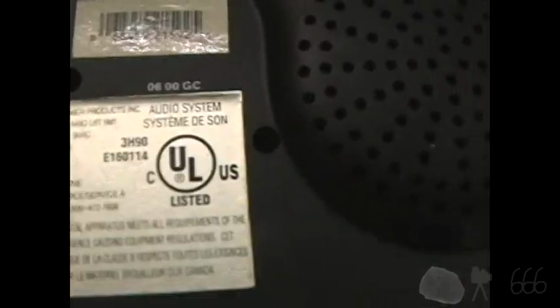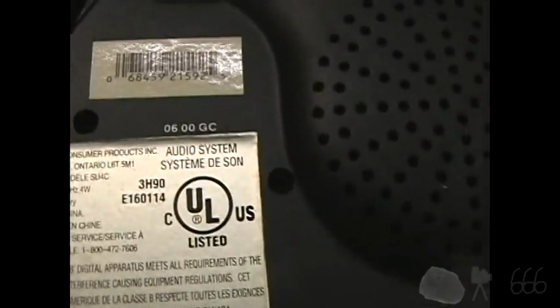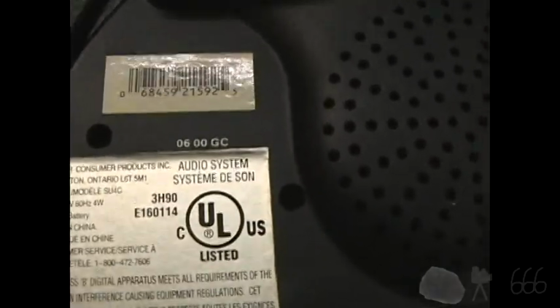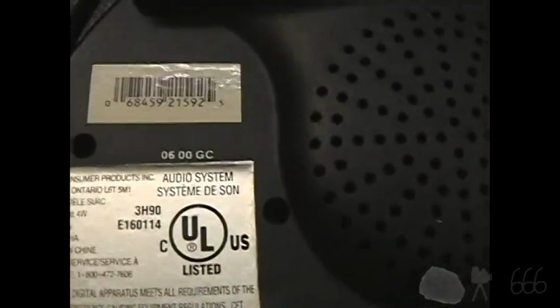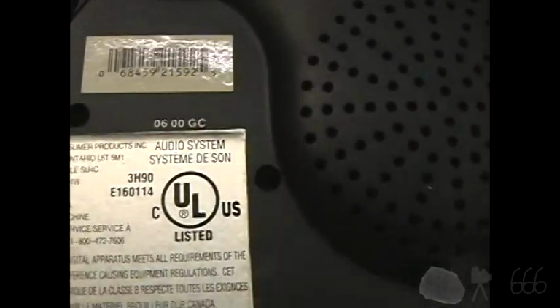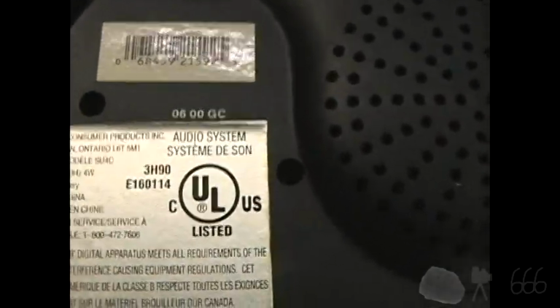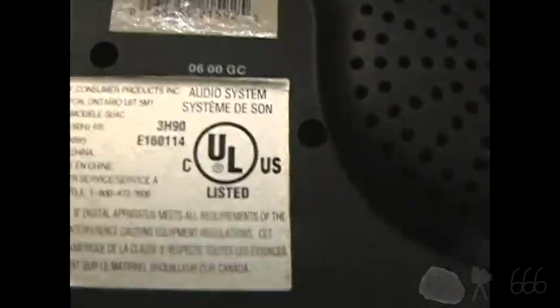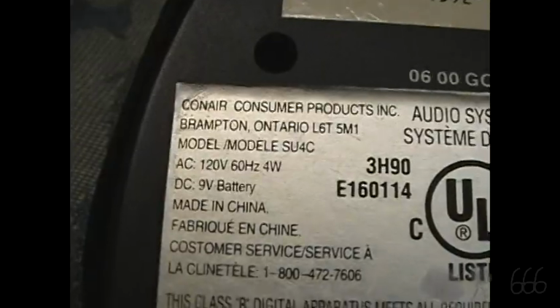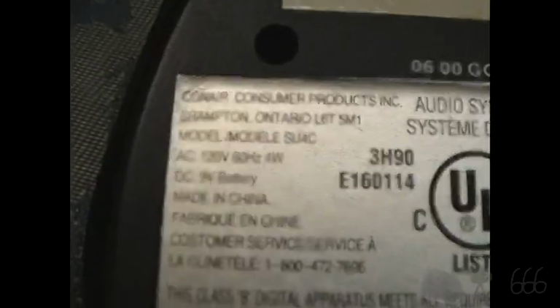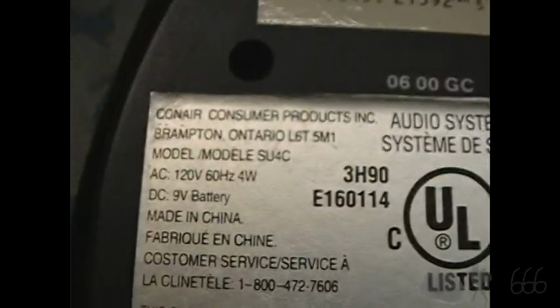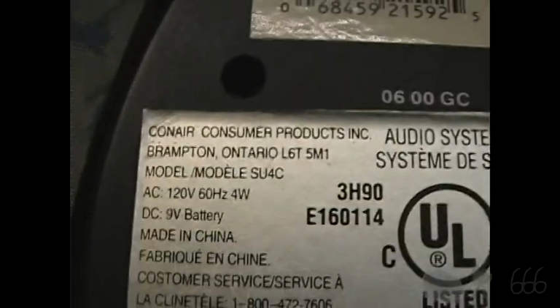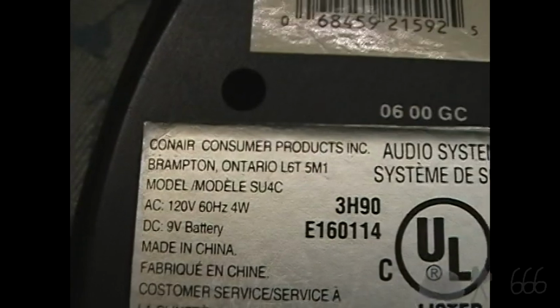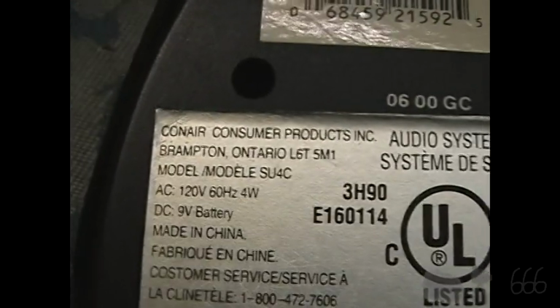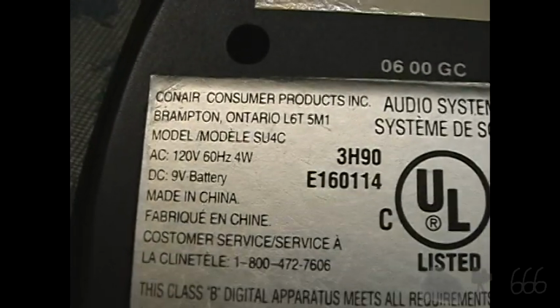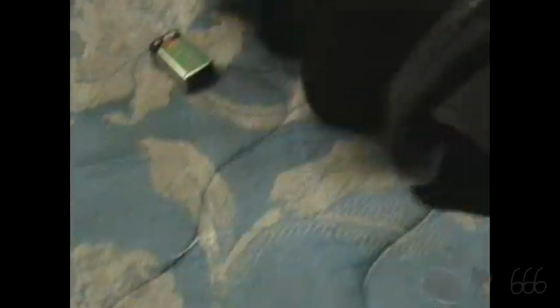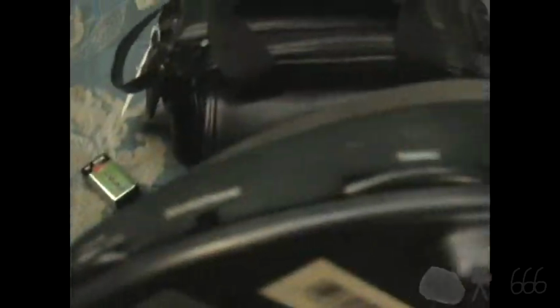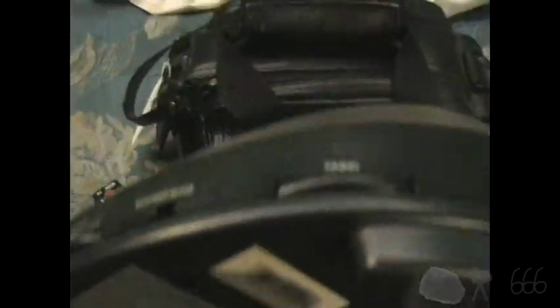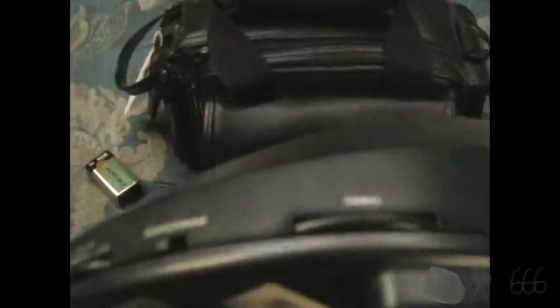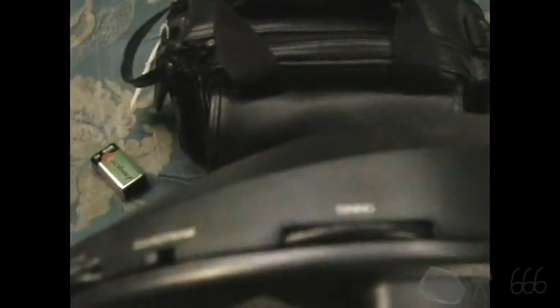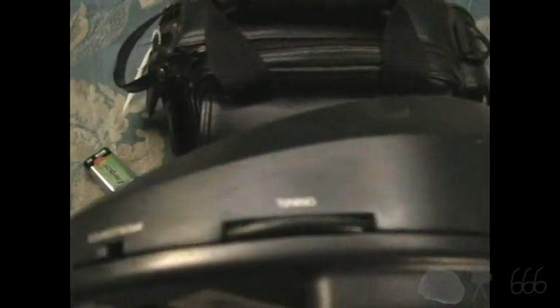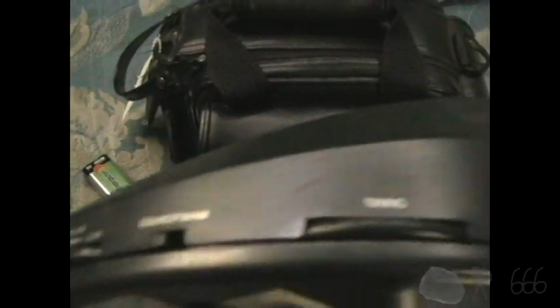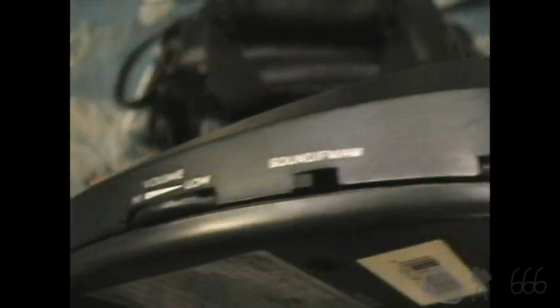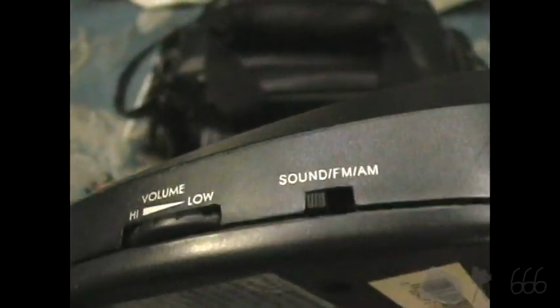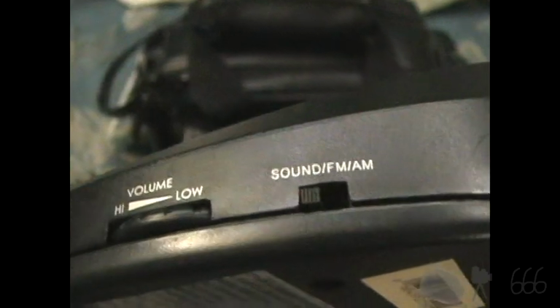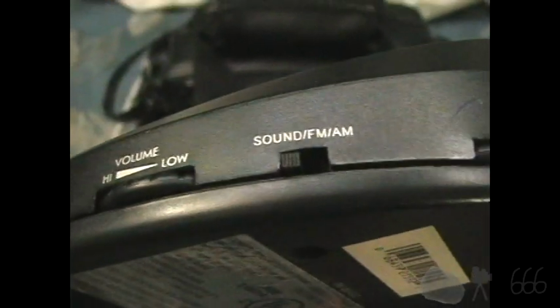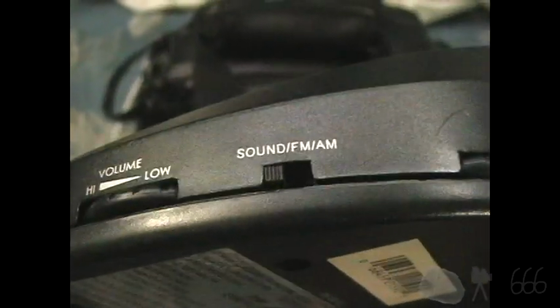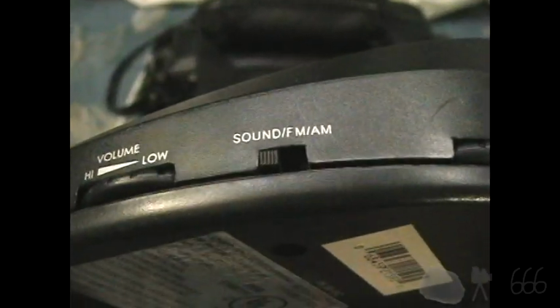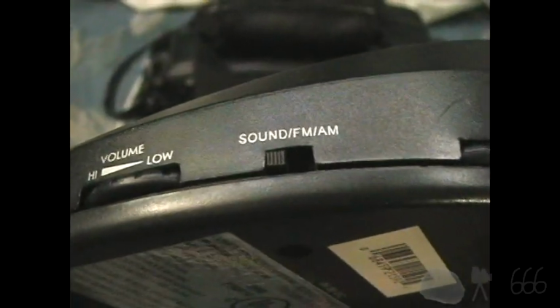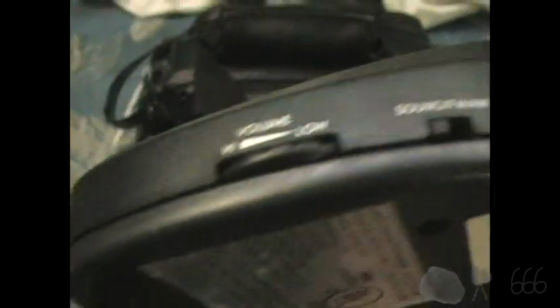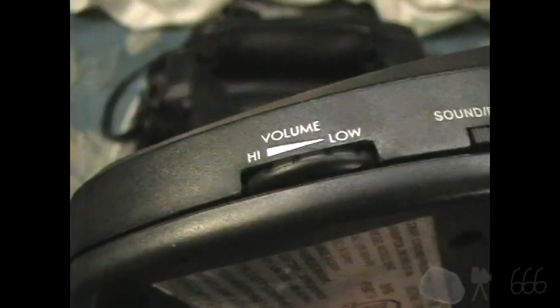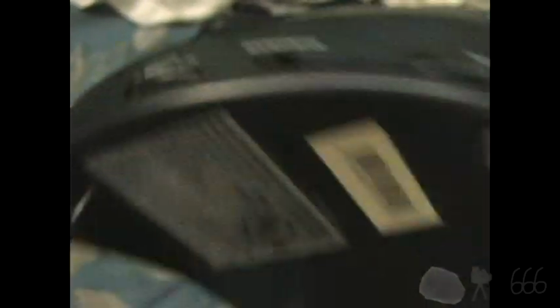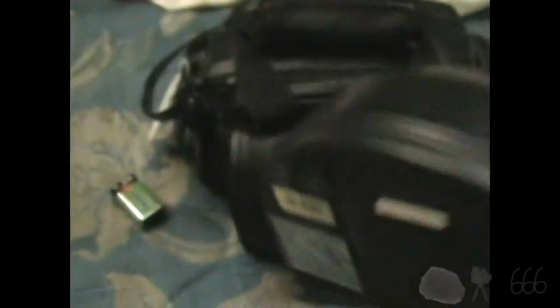I don't know. This seems like it could be a little new for the year 2000 though. So model number SU-4C, 4 watts. Another quick look here — we get a tuning knob there, sound FM AM, that's your band switch, as well as volume control.